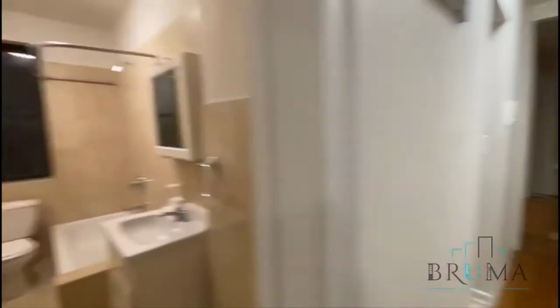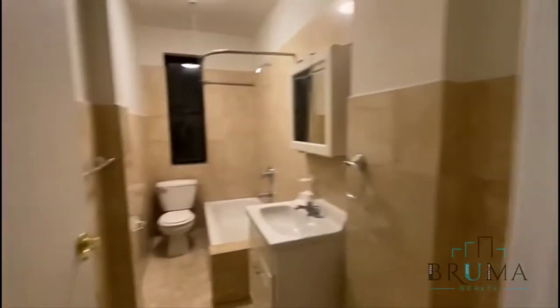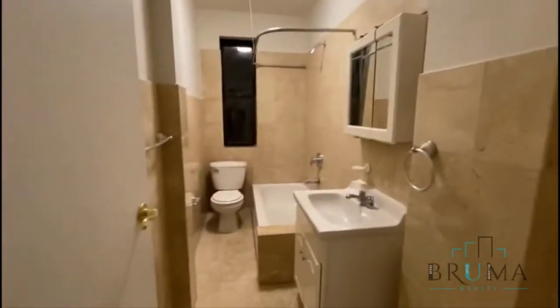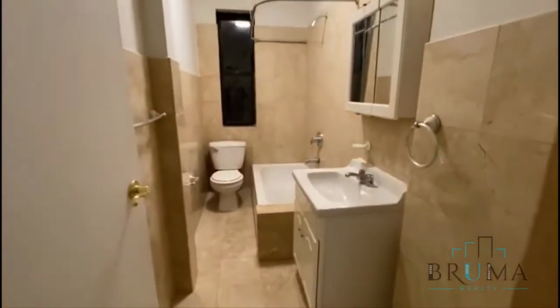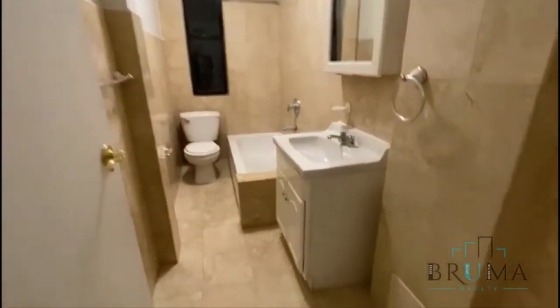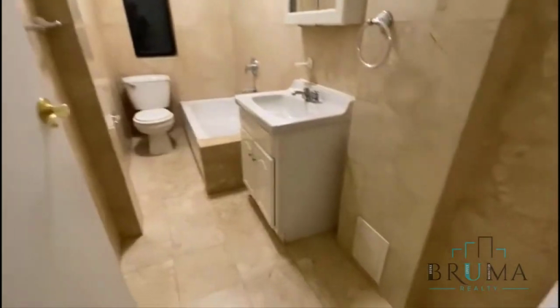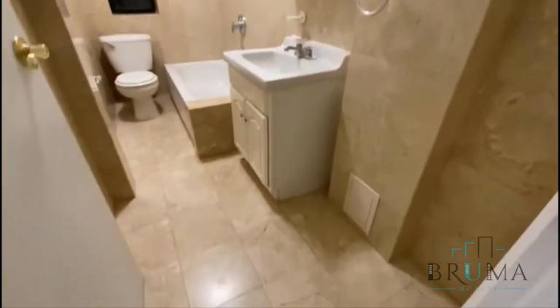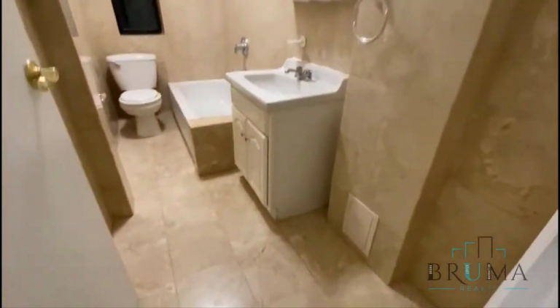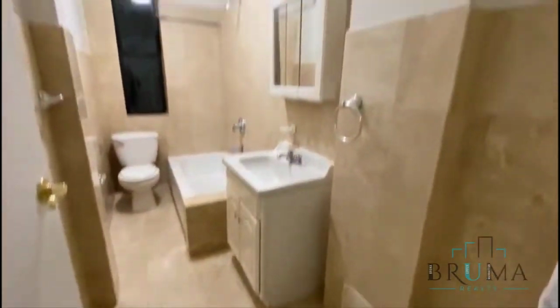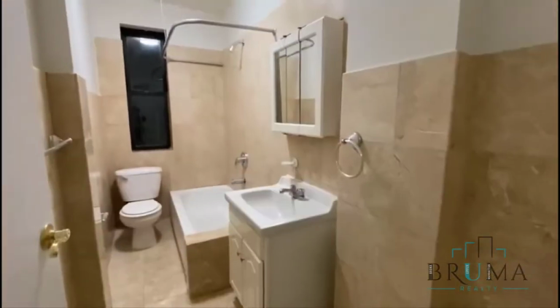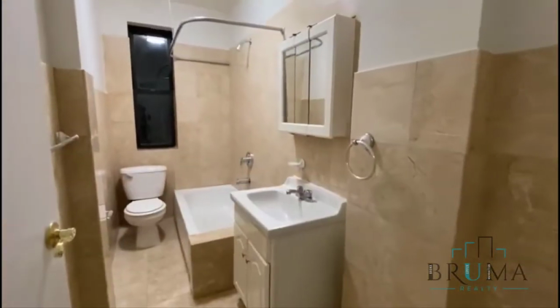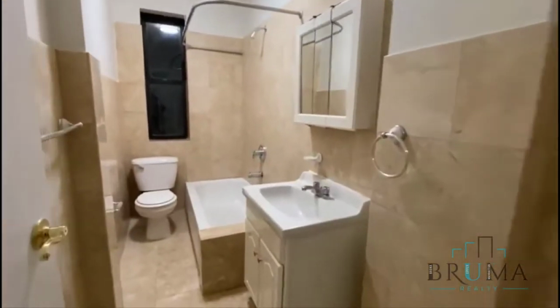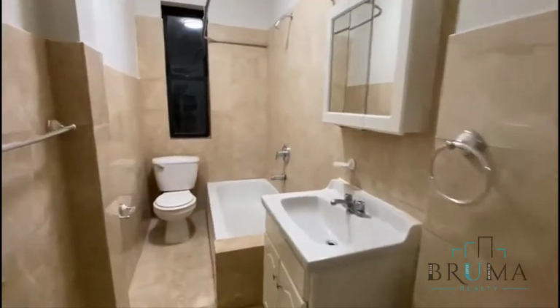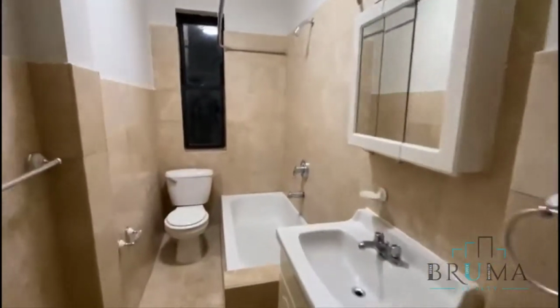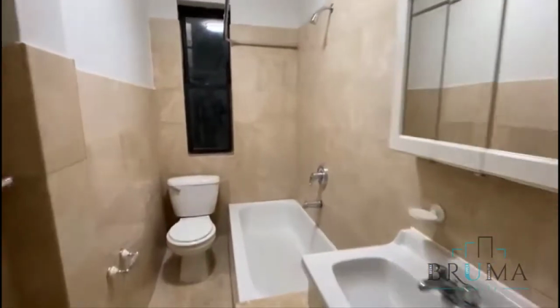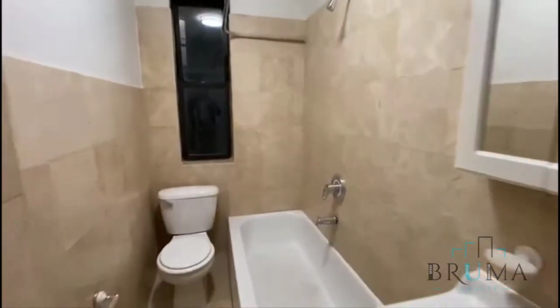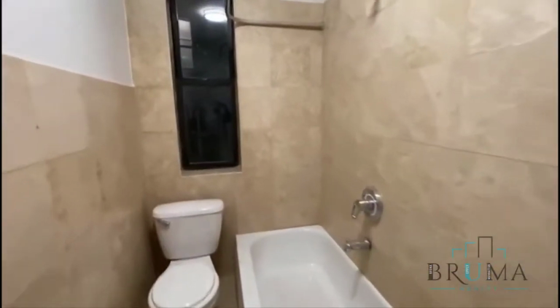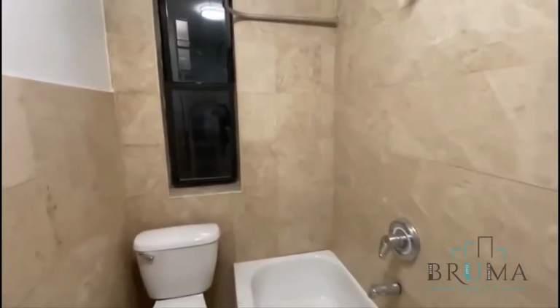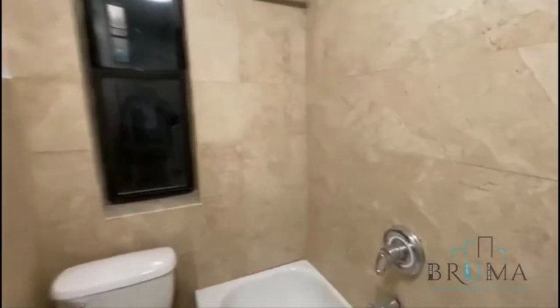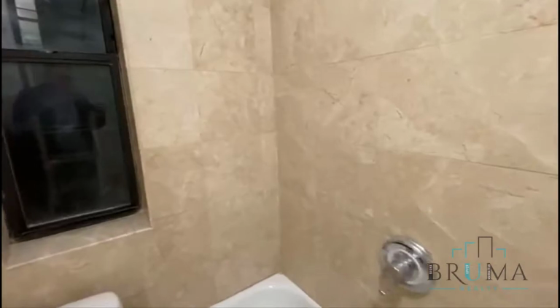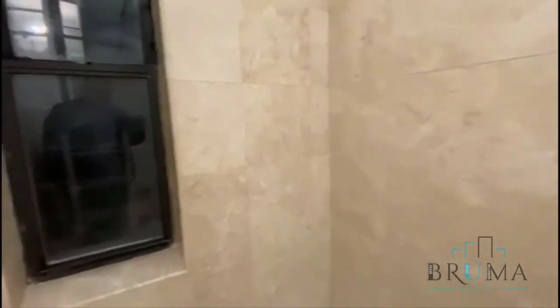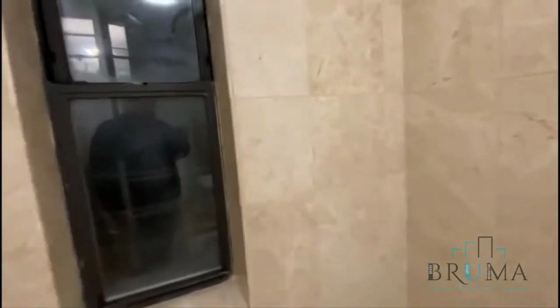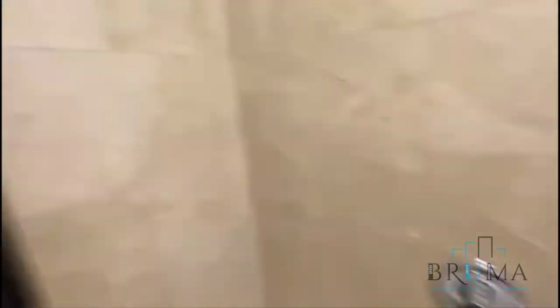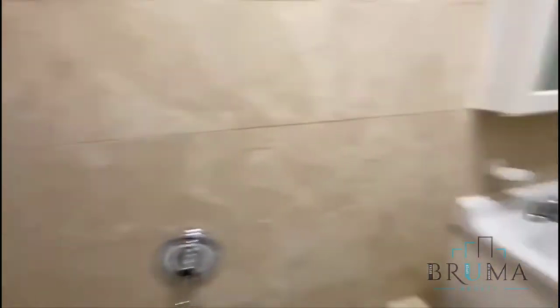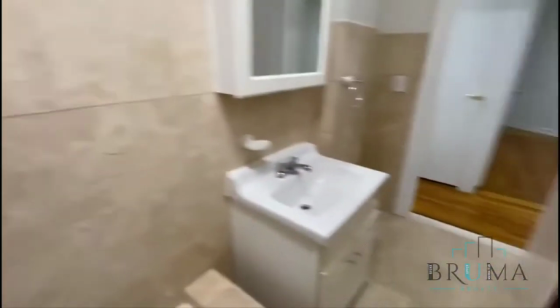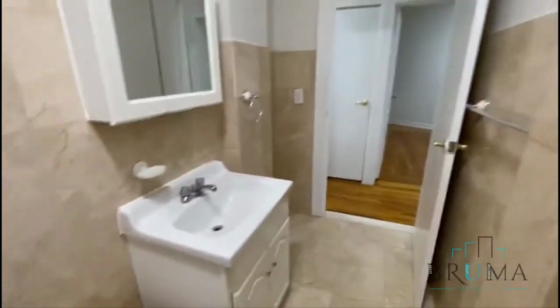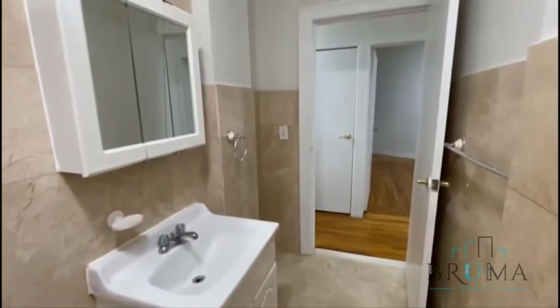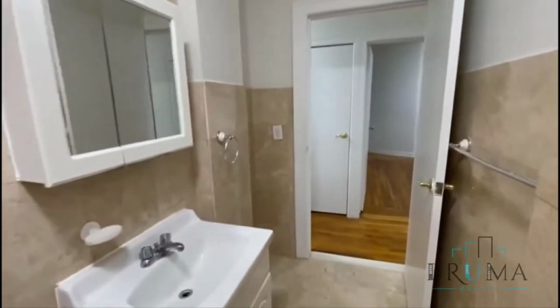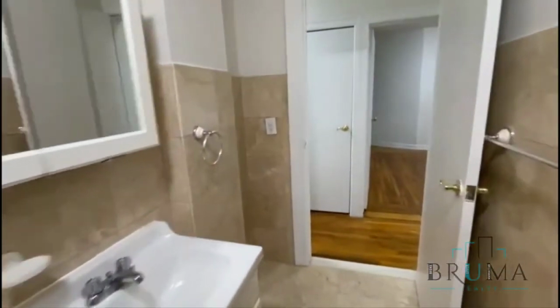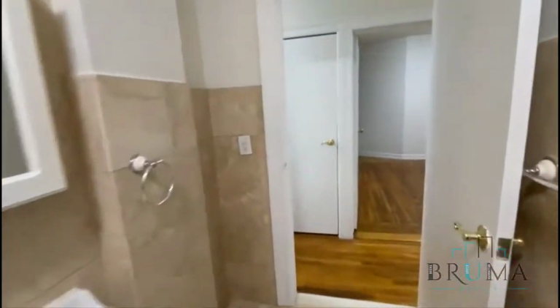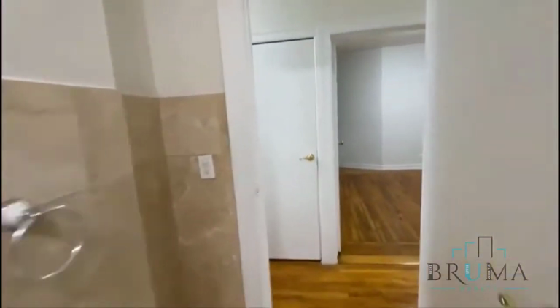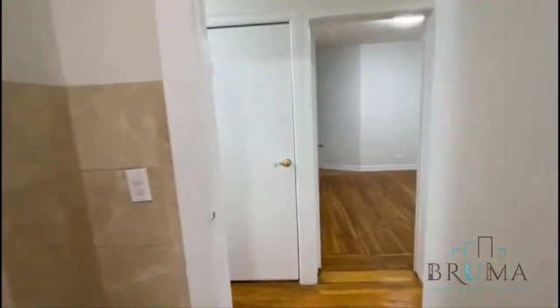Then we have the bathroom, which is very large and fully tiled. There's a large window — it's a very long bathroom.